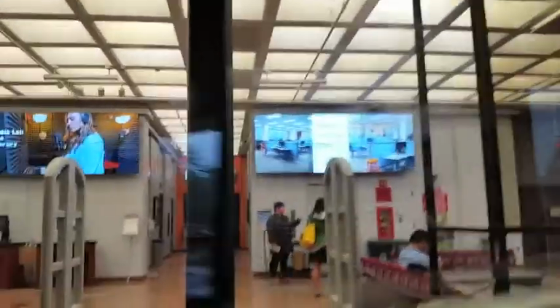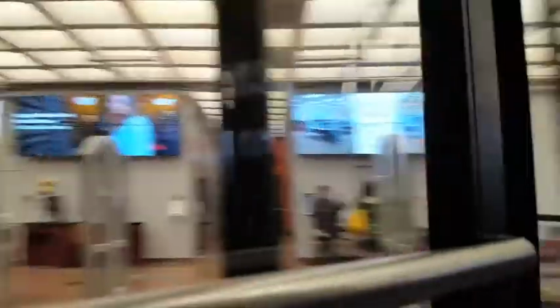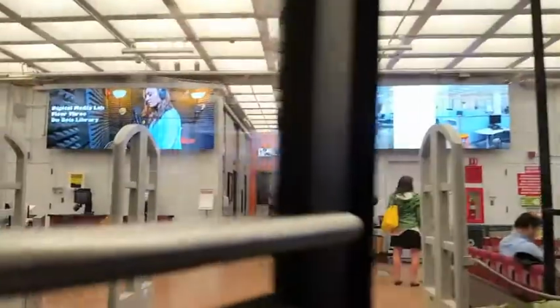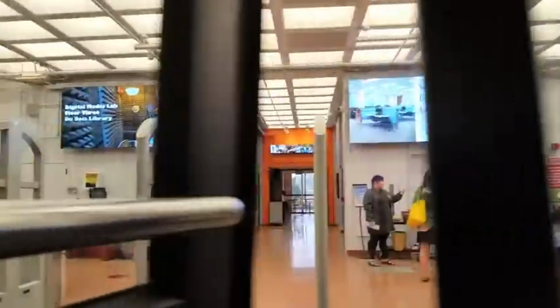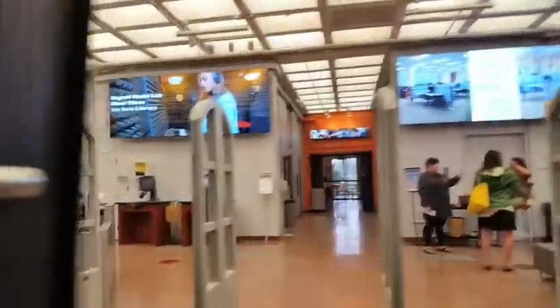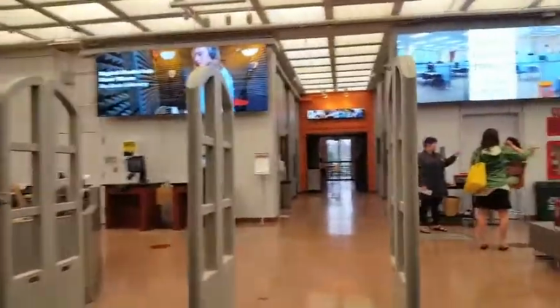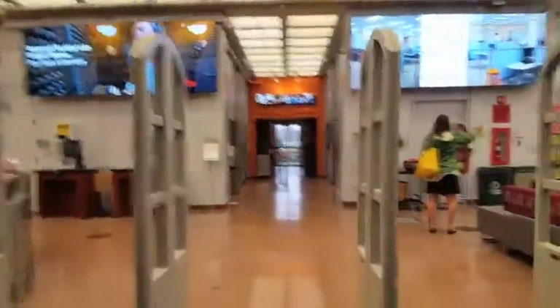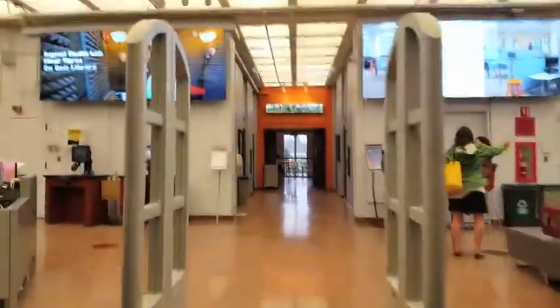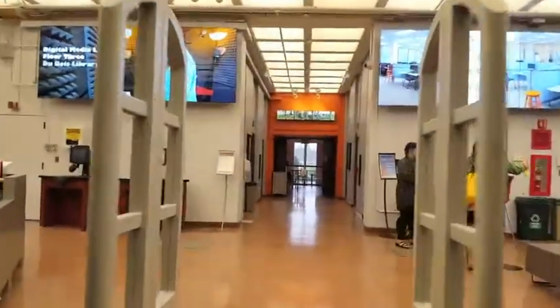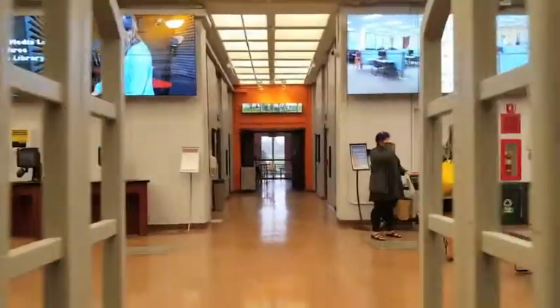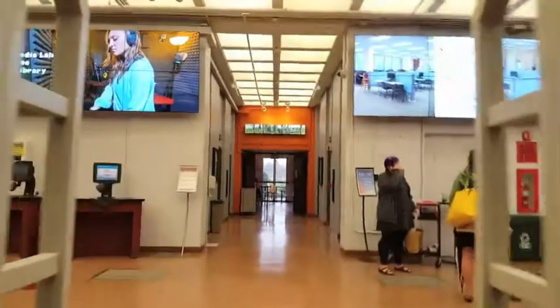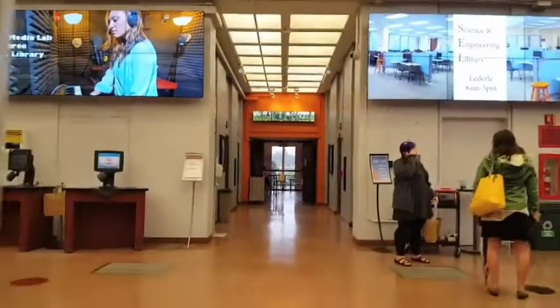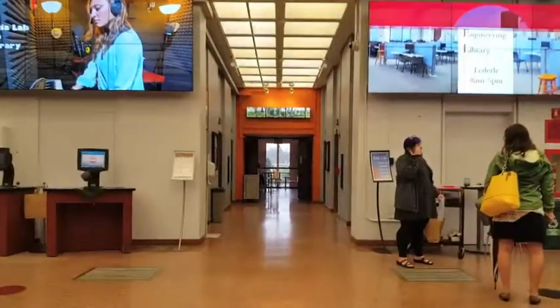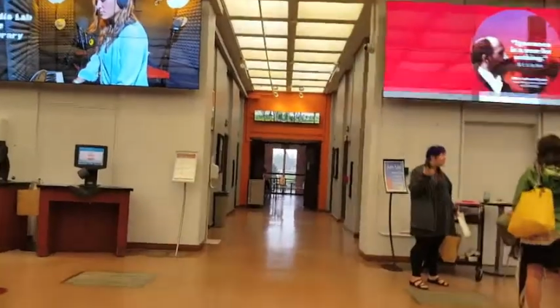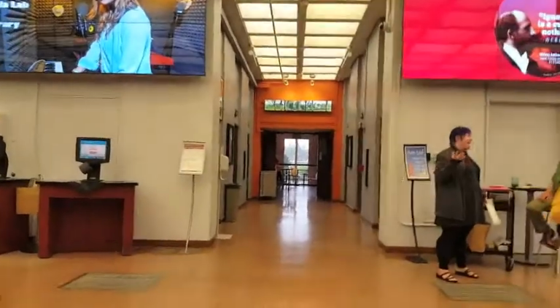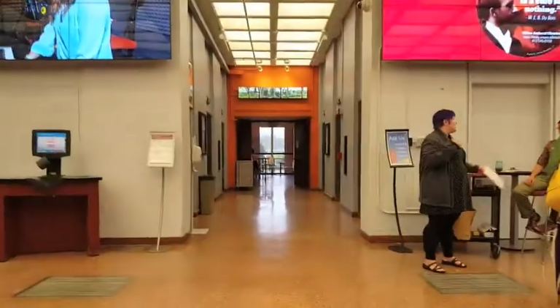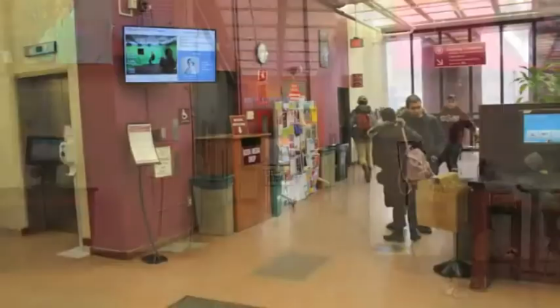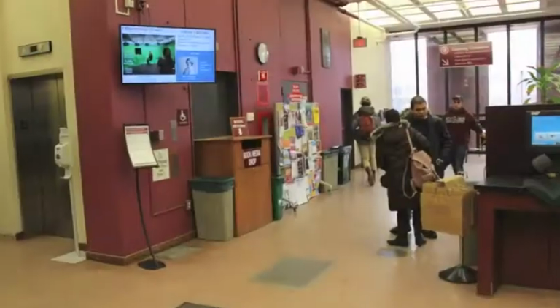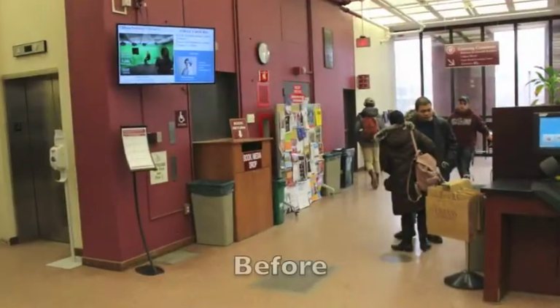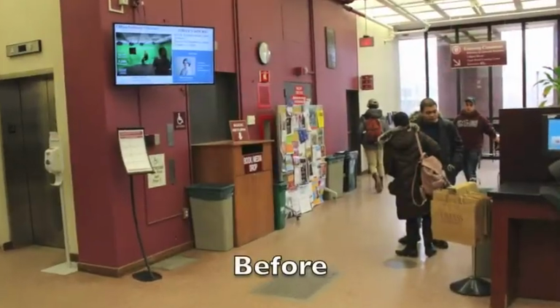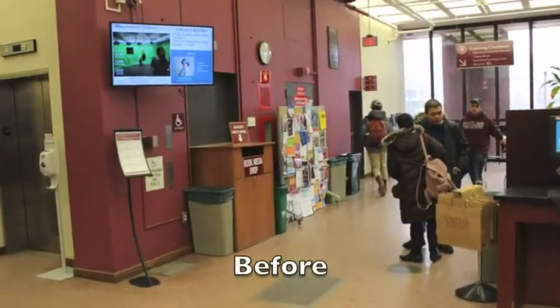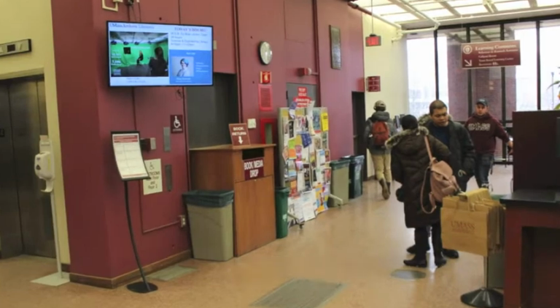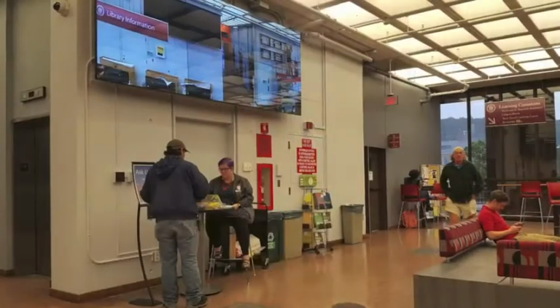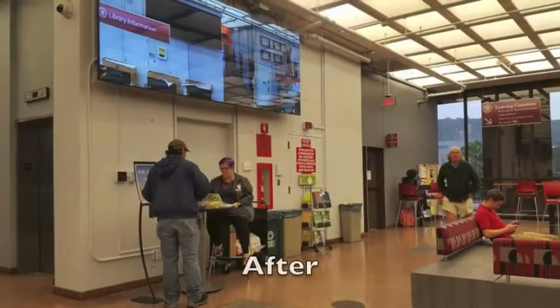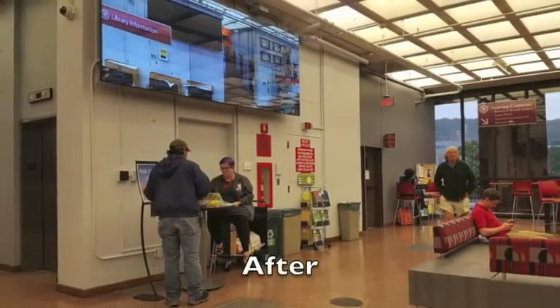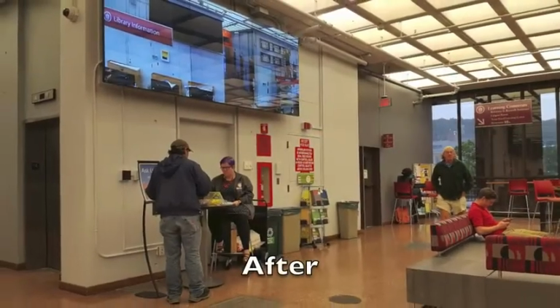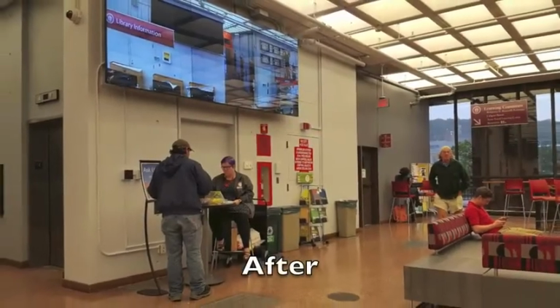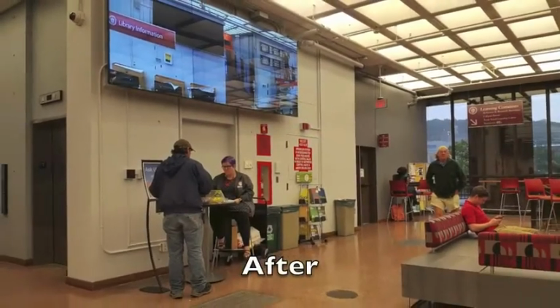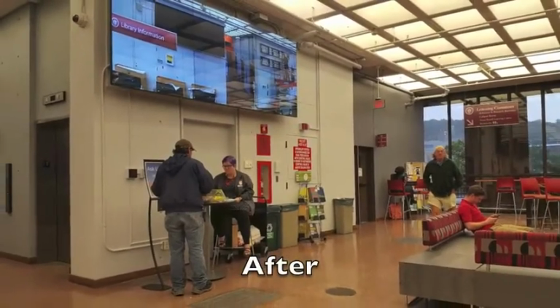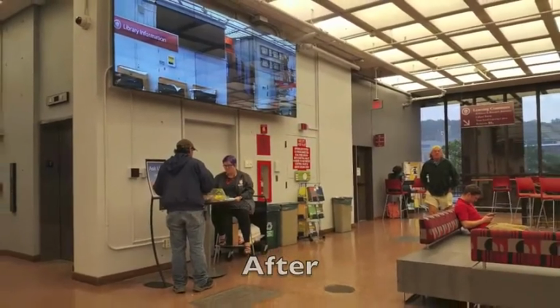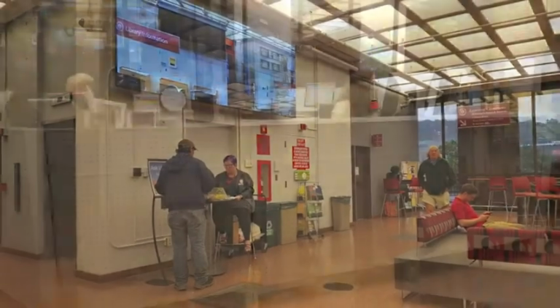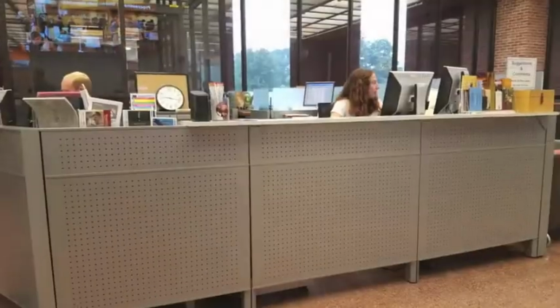When you enter the W.E.B. Du Bois Library, you will find yourself in the lobby. It is currently undergoing renovations, so if something isn't where it used to be, please ask at the information desk on the left.